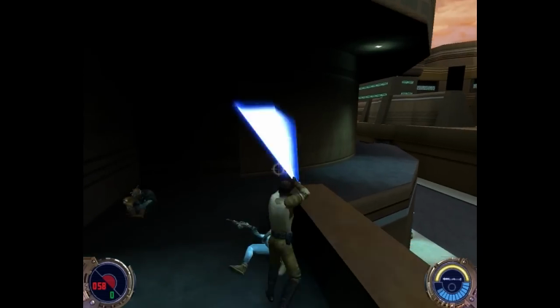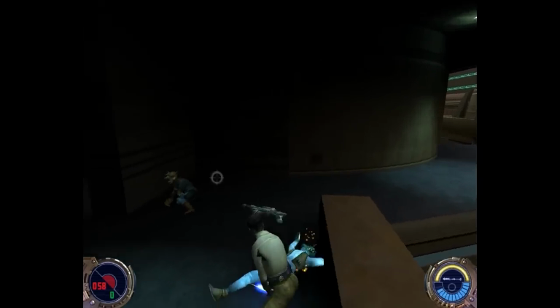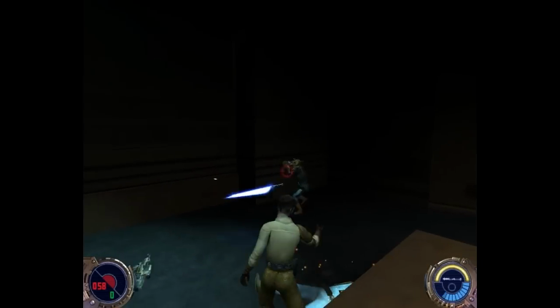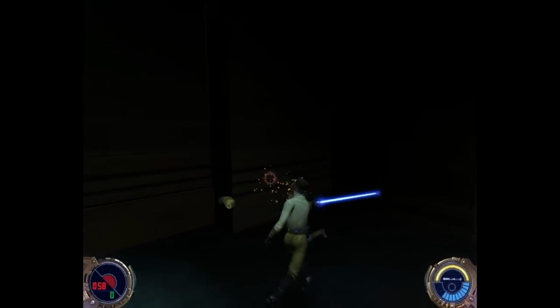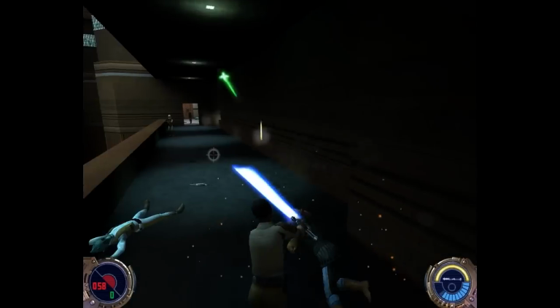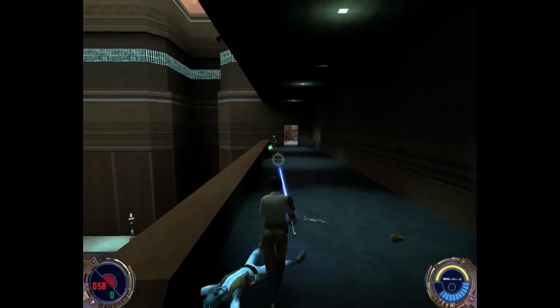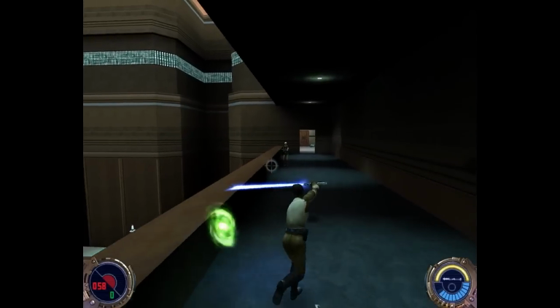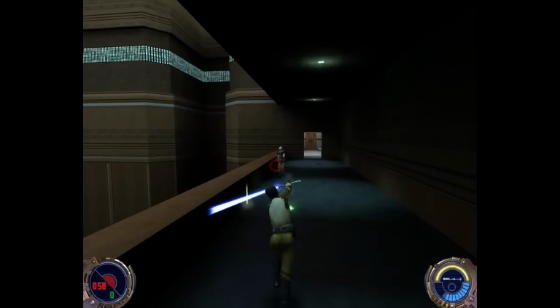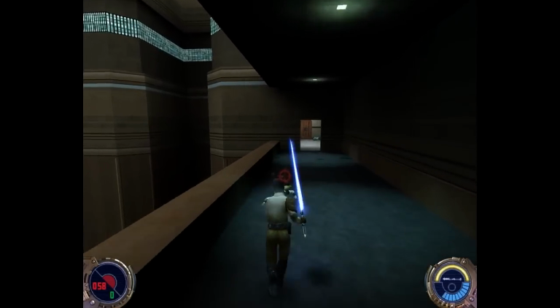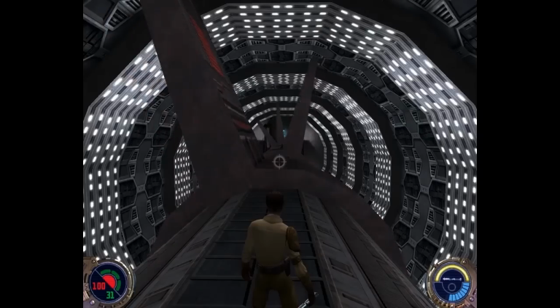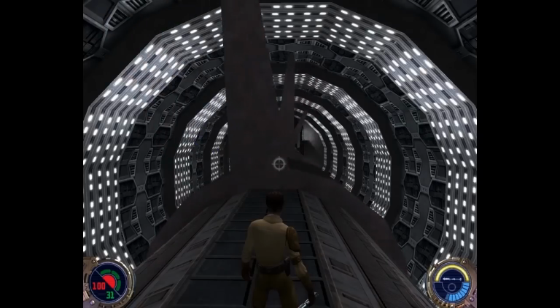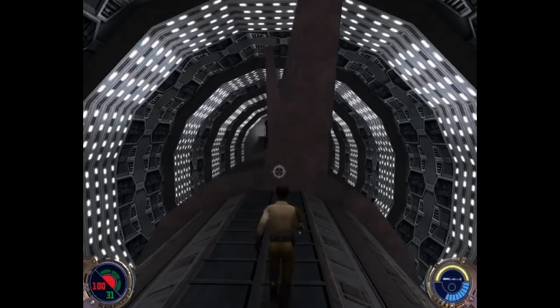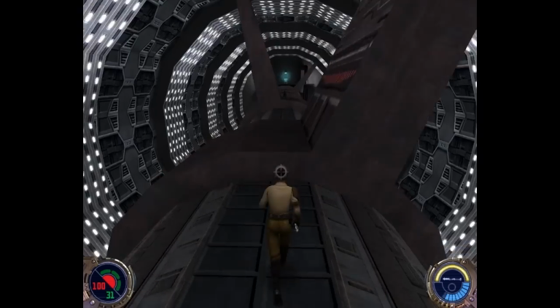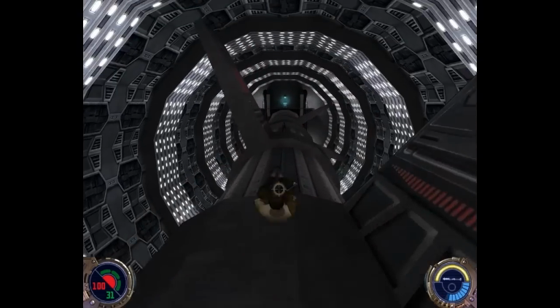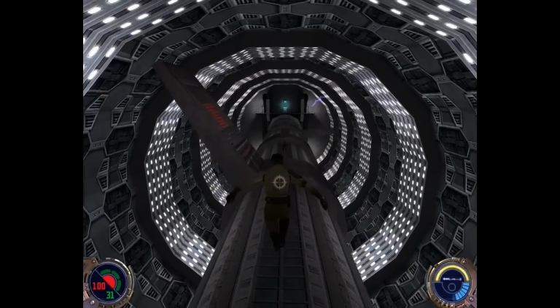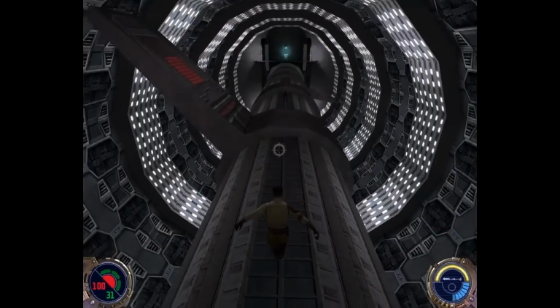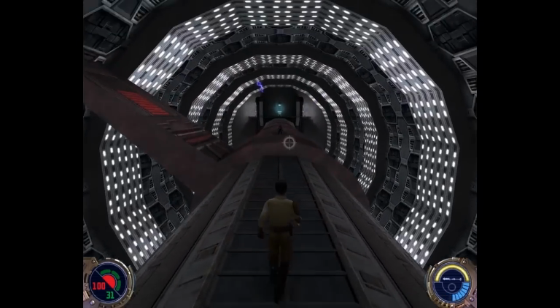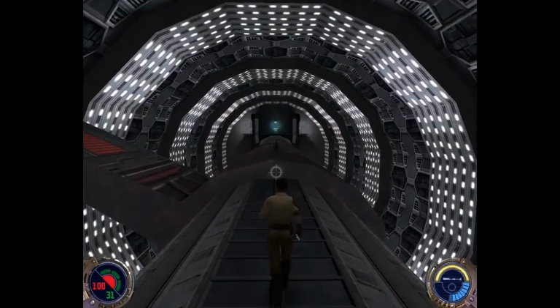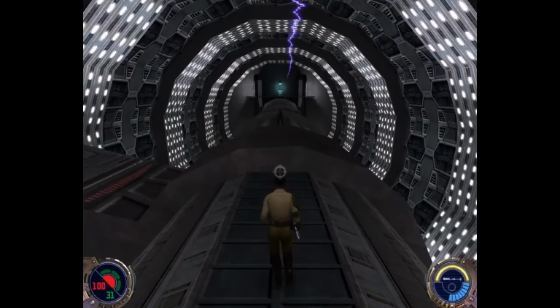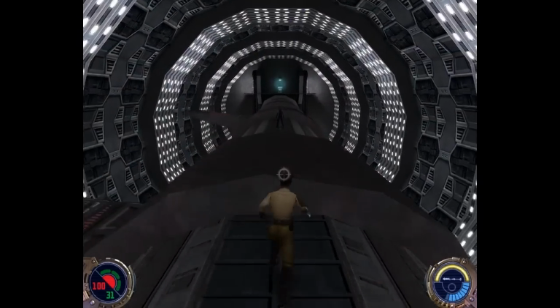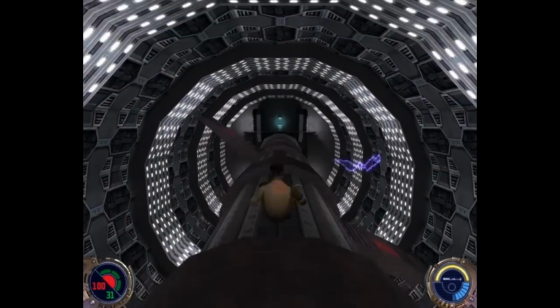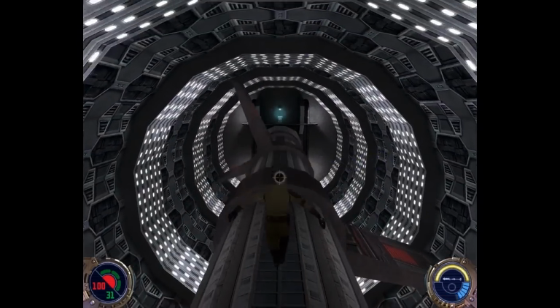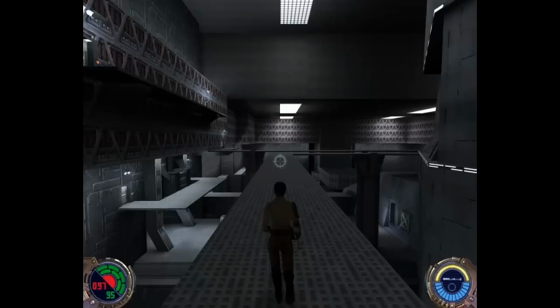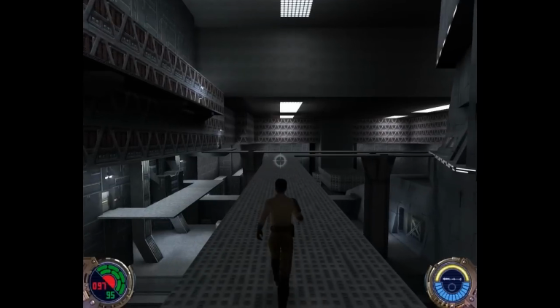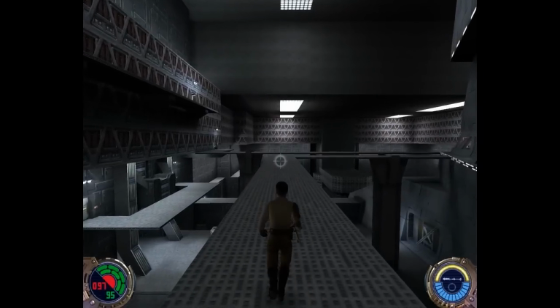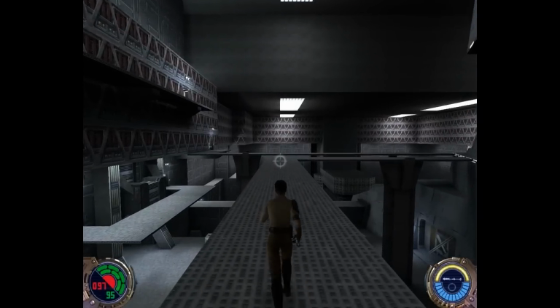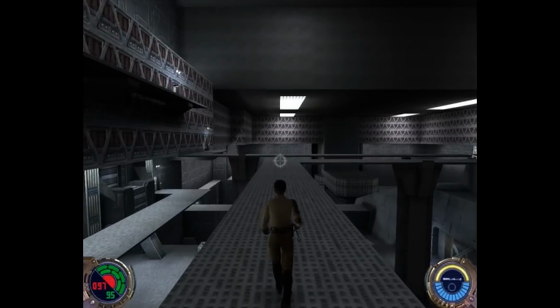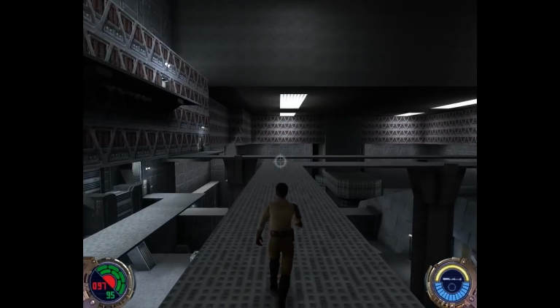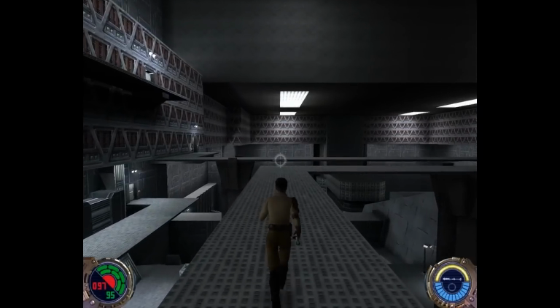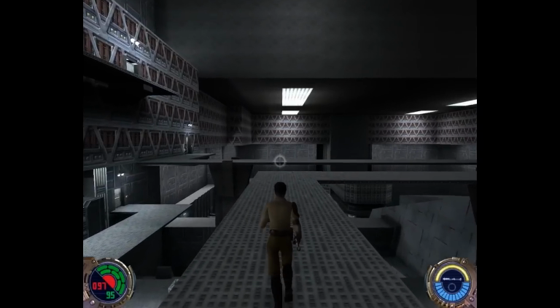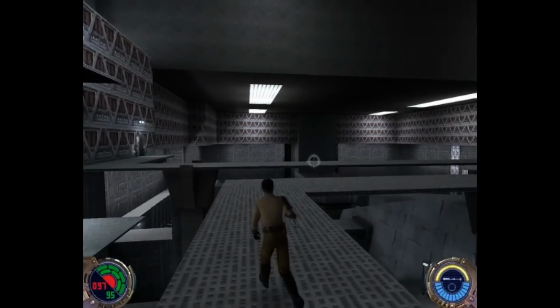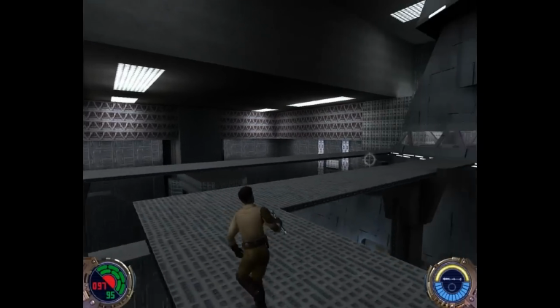Furthermore, the levels on Bespin offer some fantastic large sprawling areas for combat, as well as showing off incredible scope that doesn't ever really dwindle throughout the entire game. The levels across the board are really well designed, and some of the environments in particular are titanic in size. The textures are all very detailed and varied, and there's a lot of variety in their layout from mission to mission.